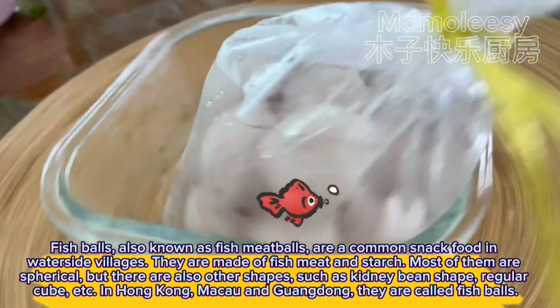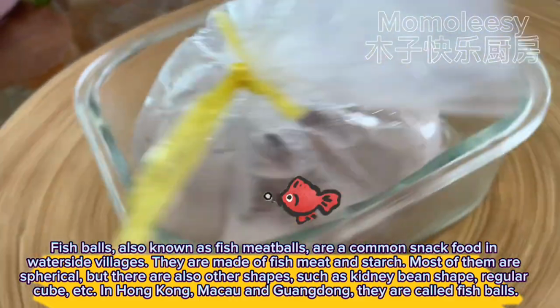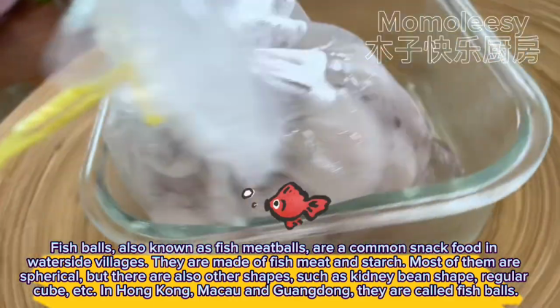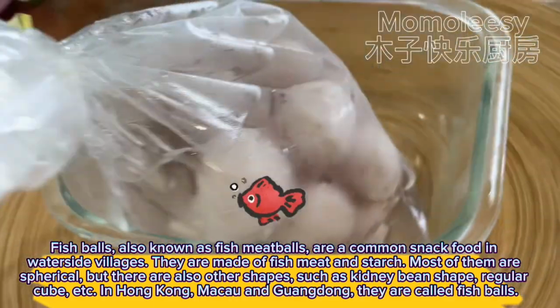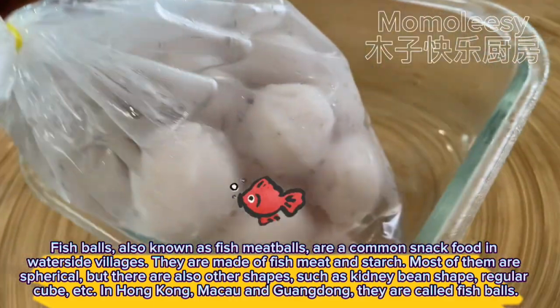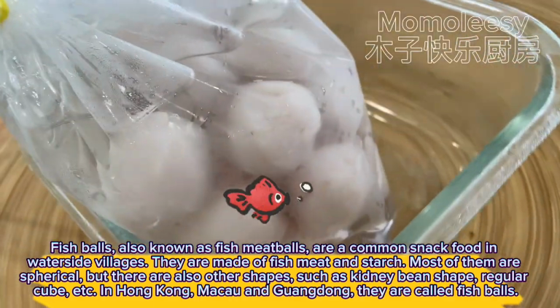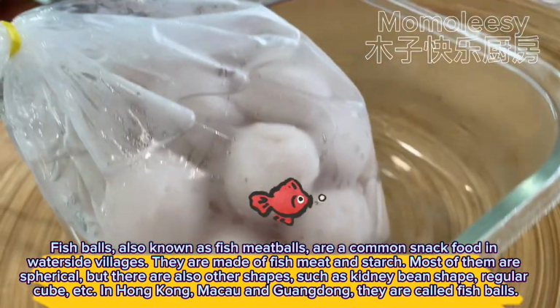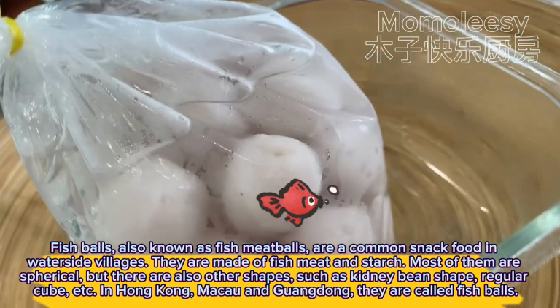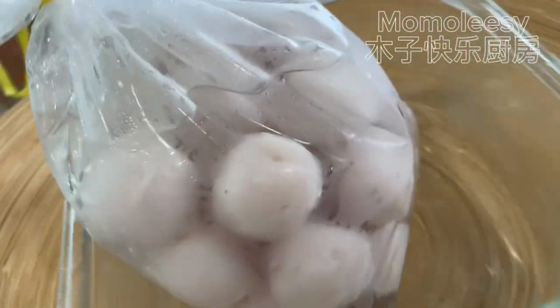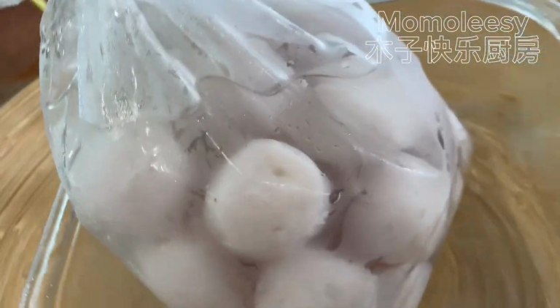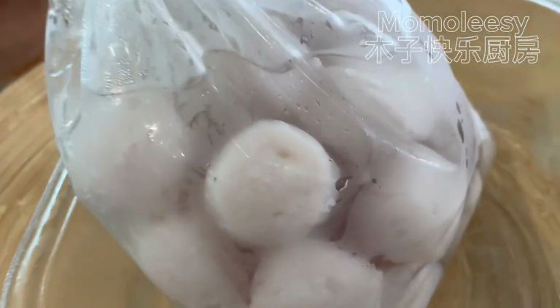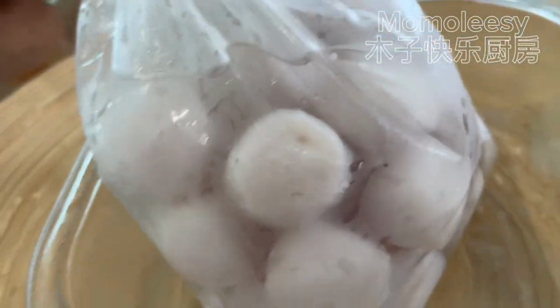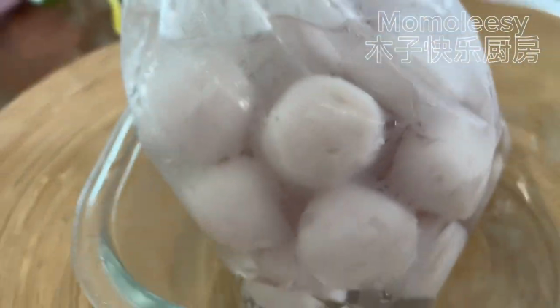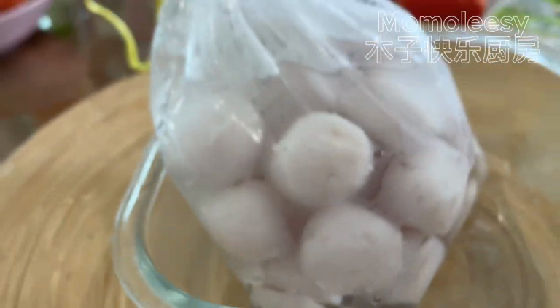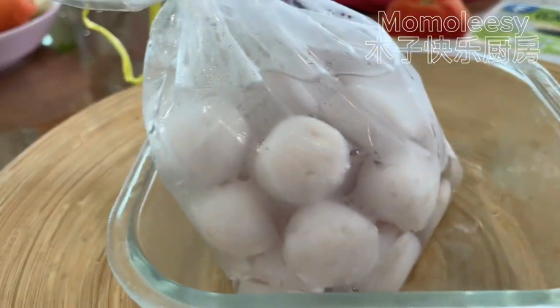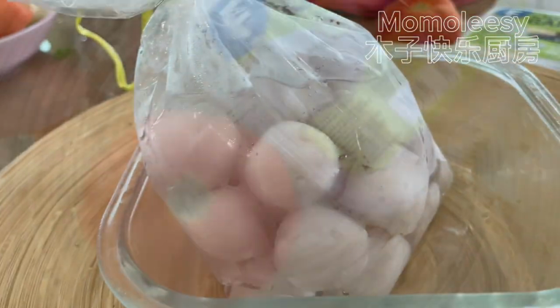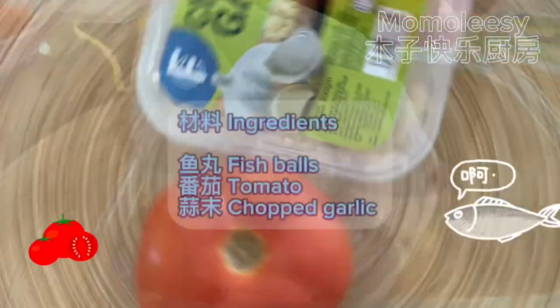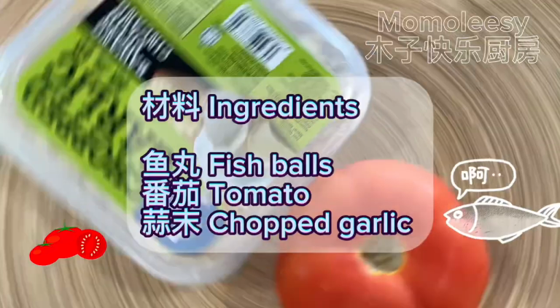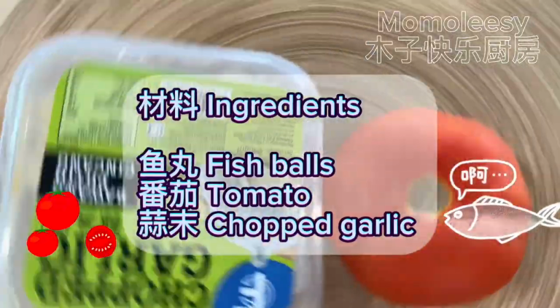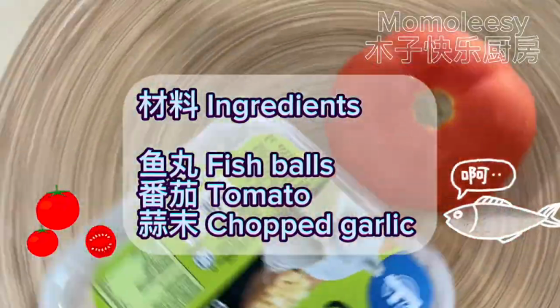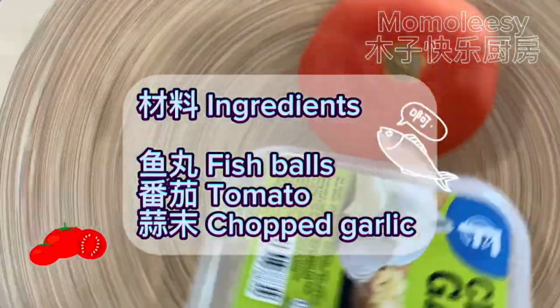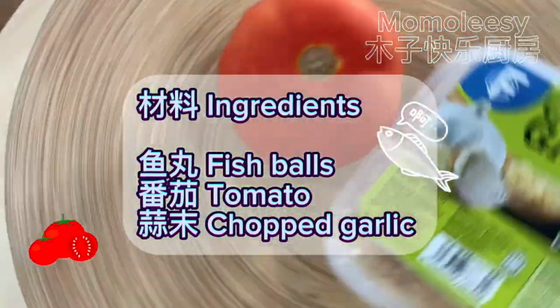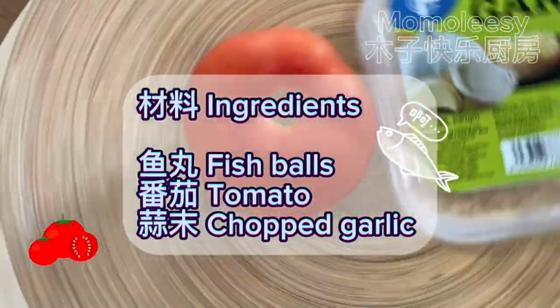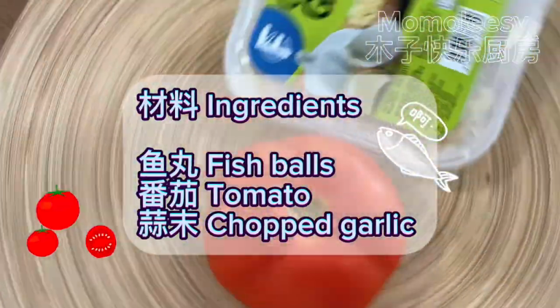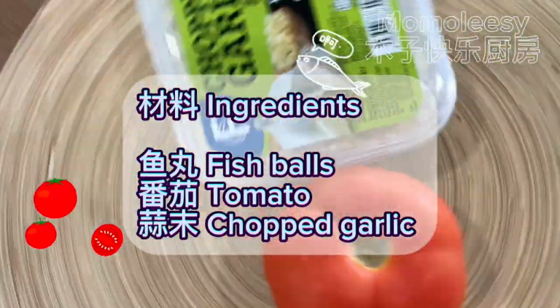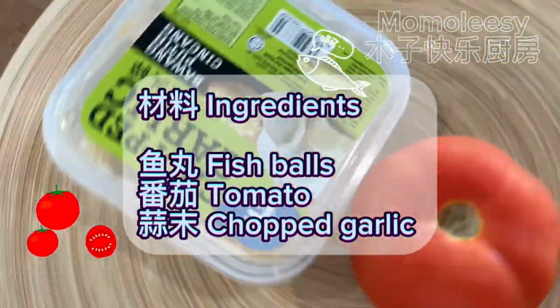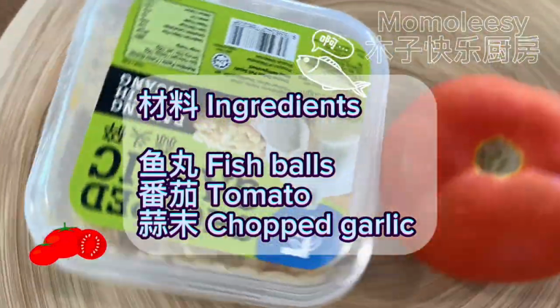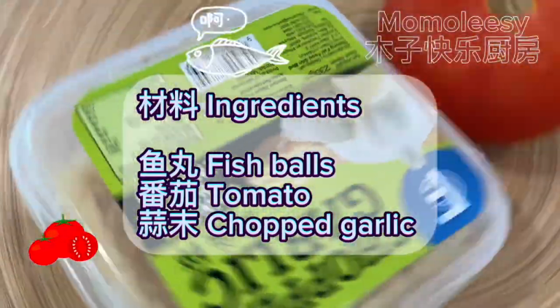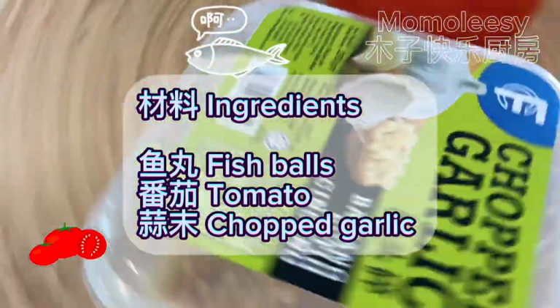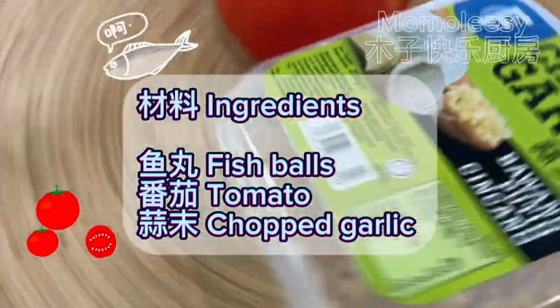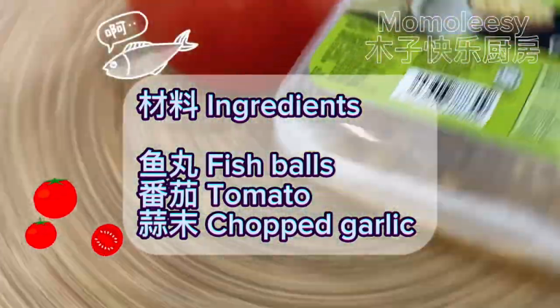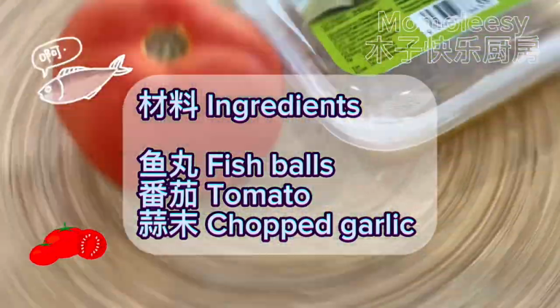Ingredients: fish balls, tomato, chopped garlic.